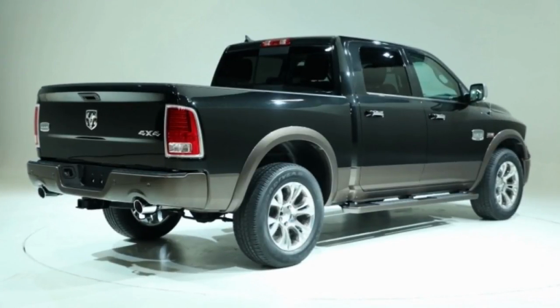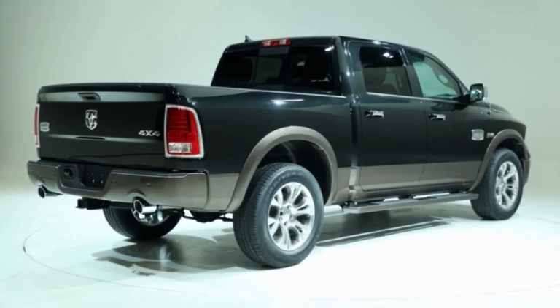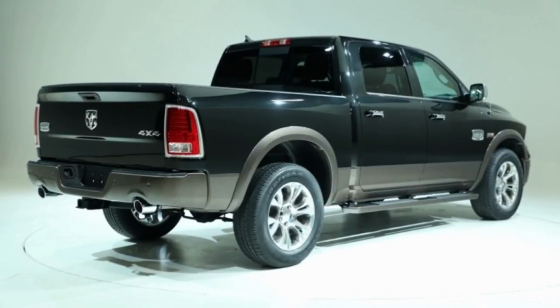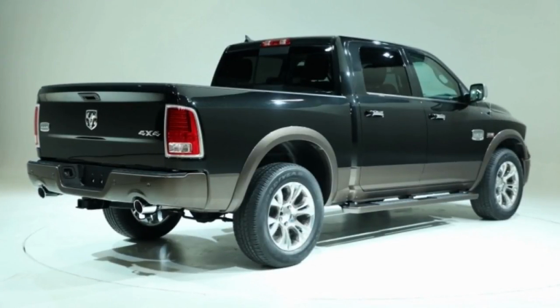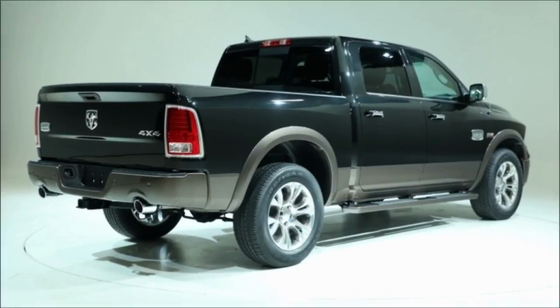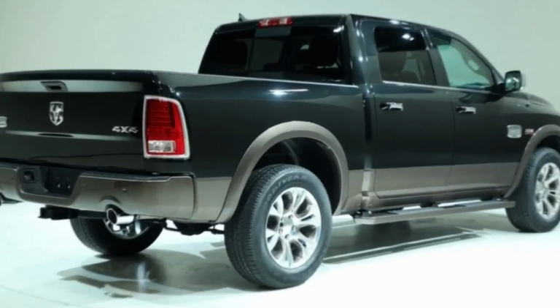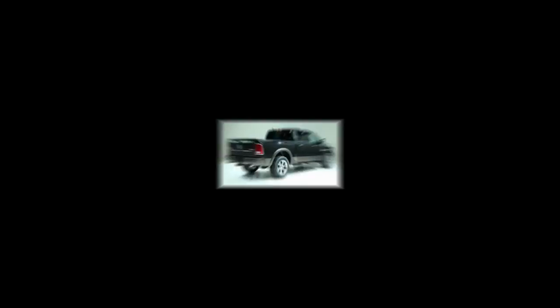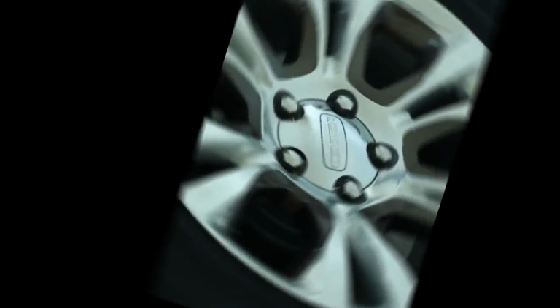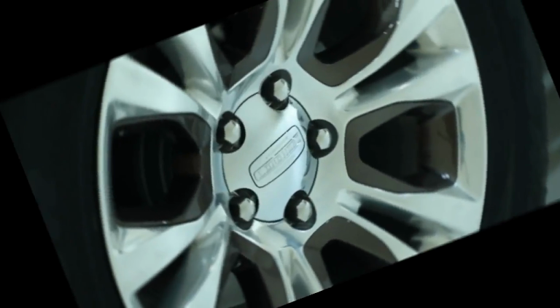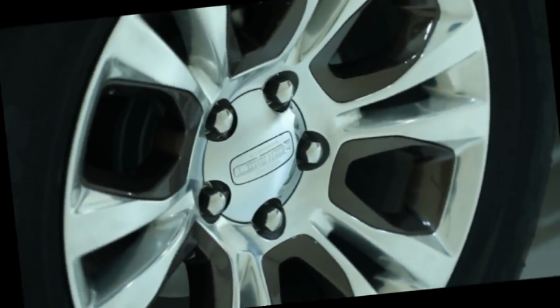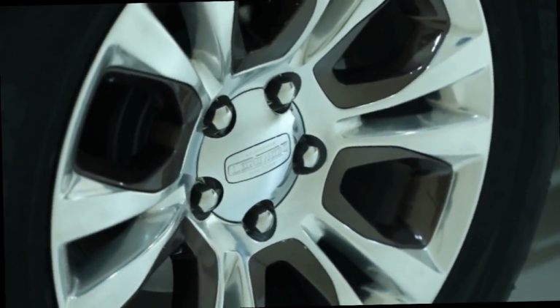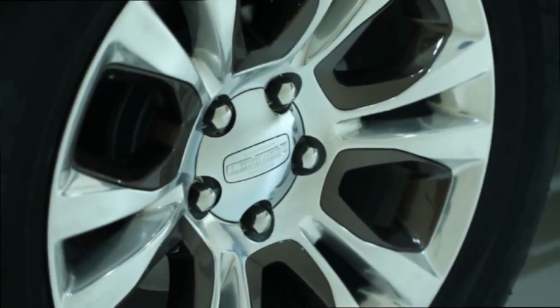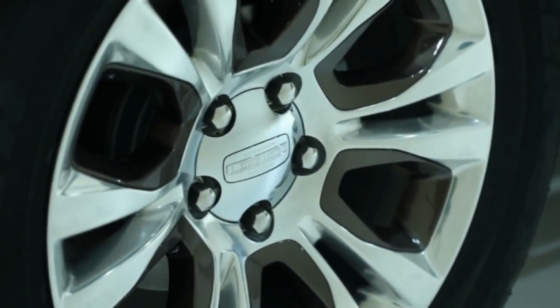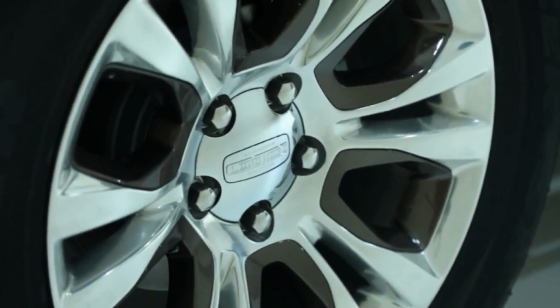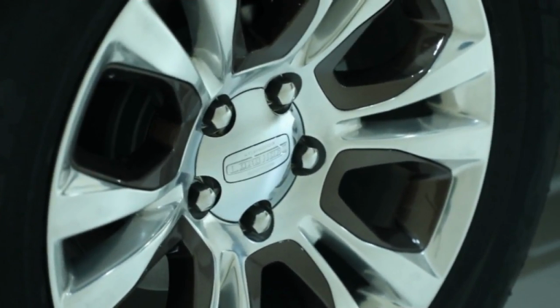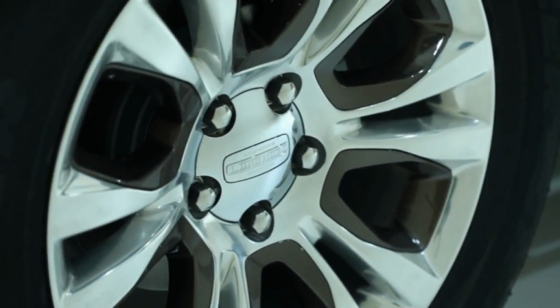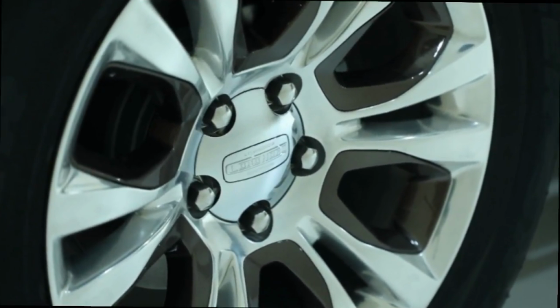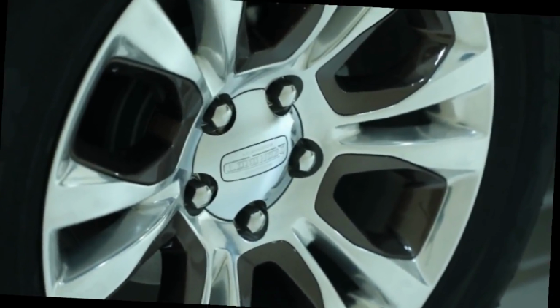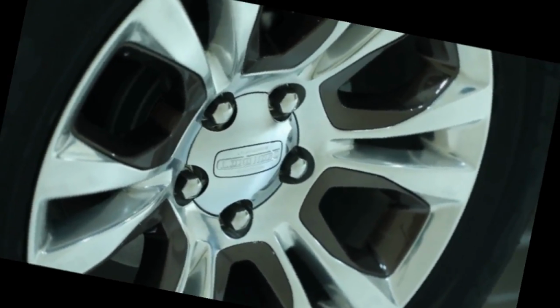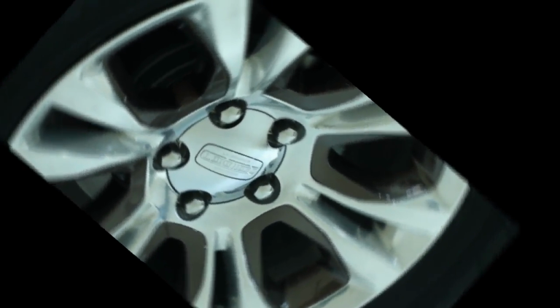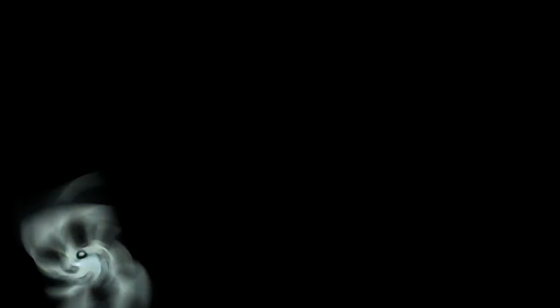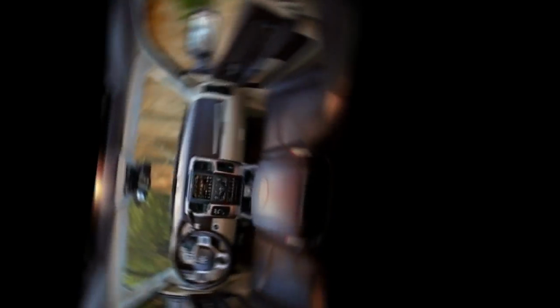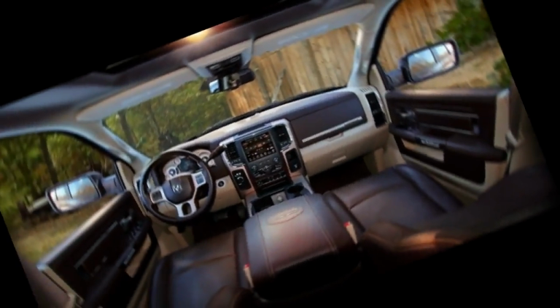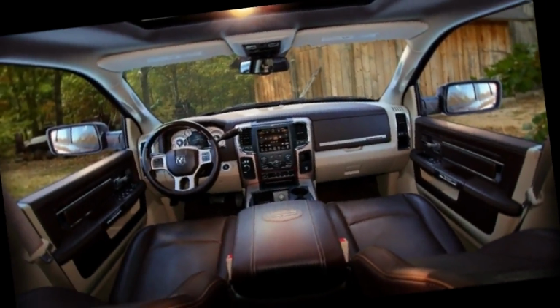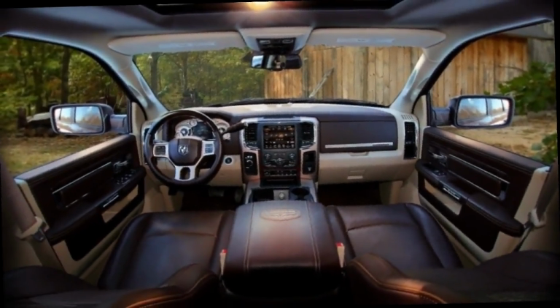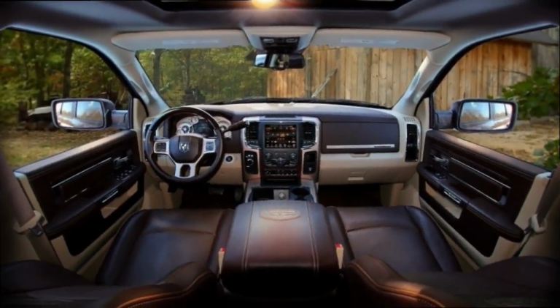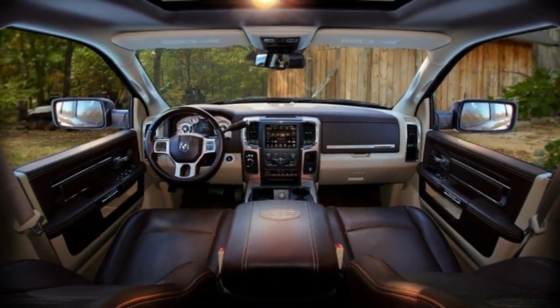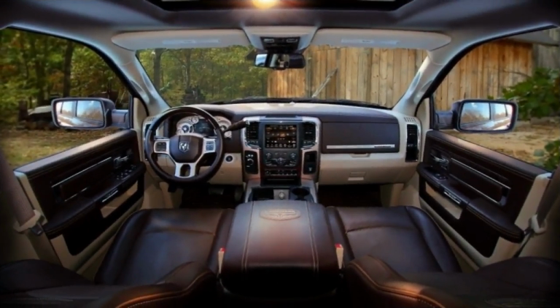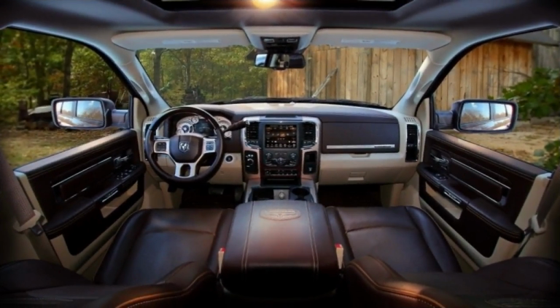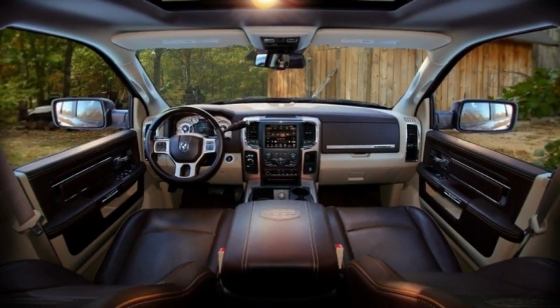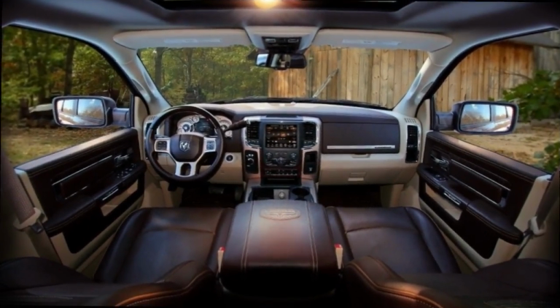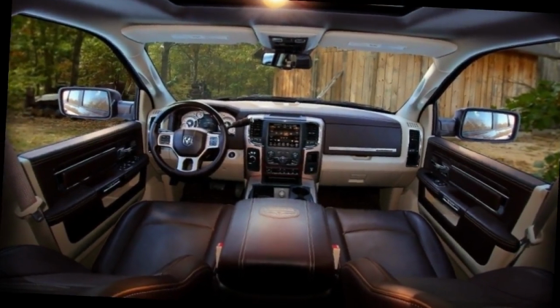All 1500 Laramie Longhorns come with 20-inch wheels, while the 2500 and single-wheel 3500 models come with 18s as standard and offer optional 20s.